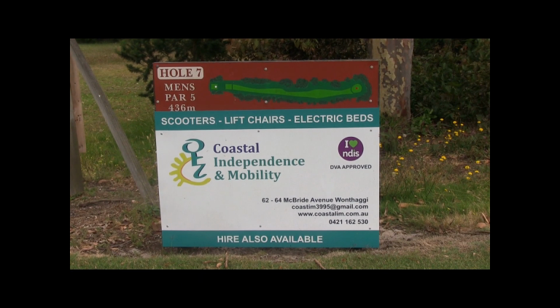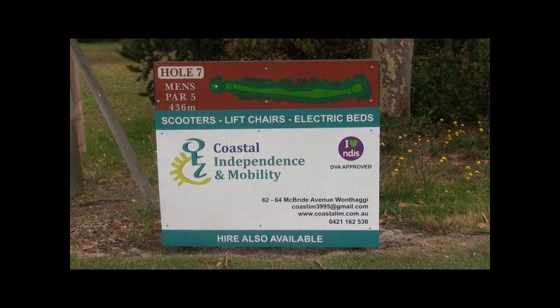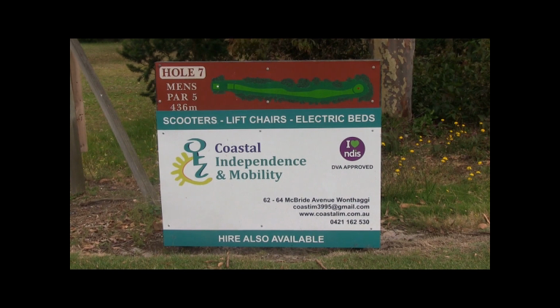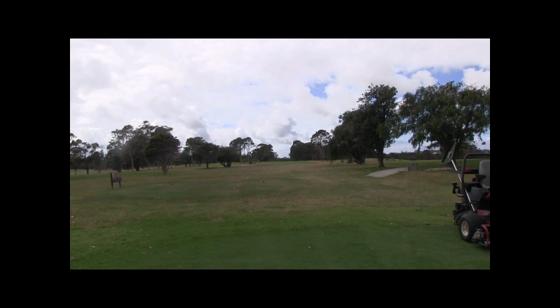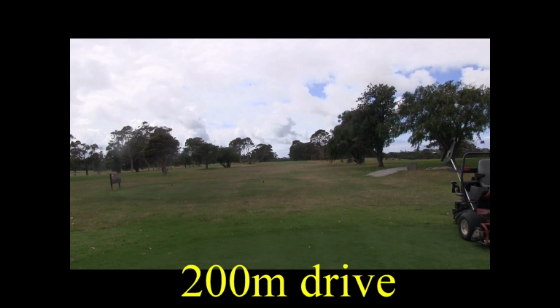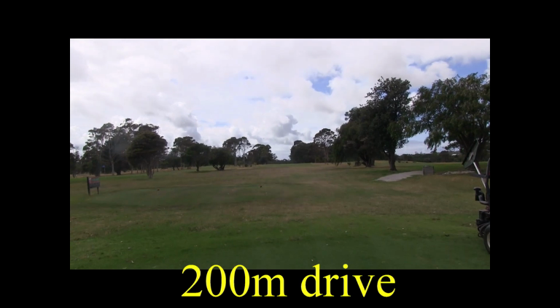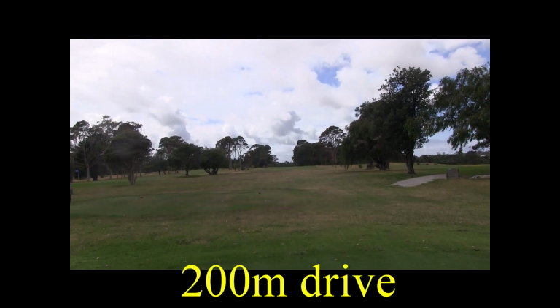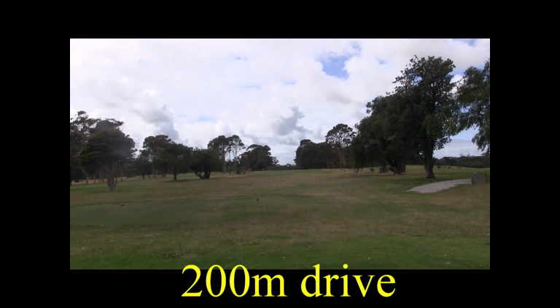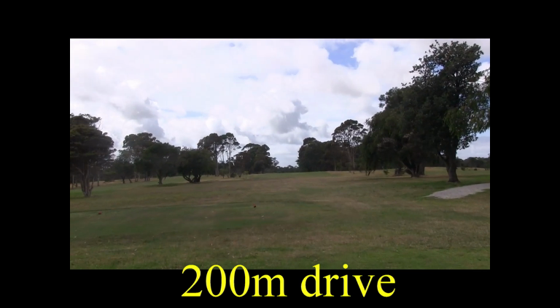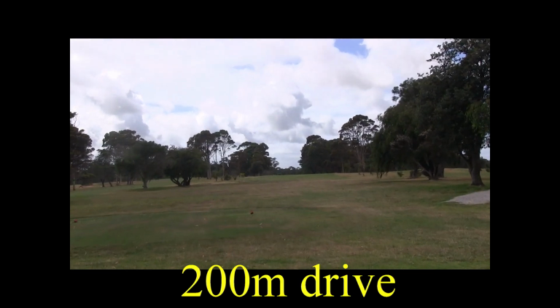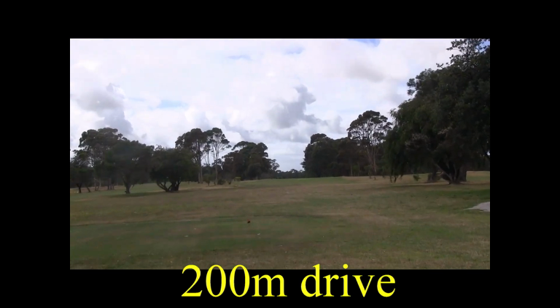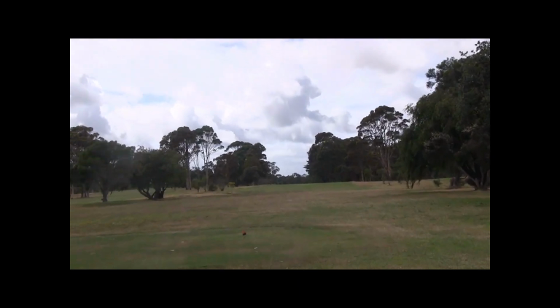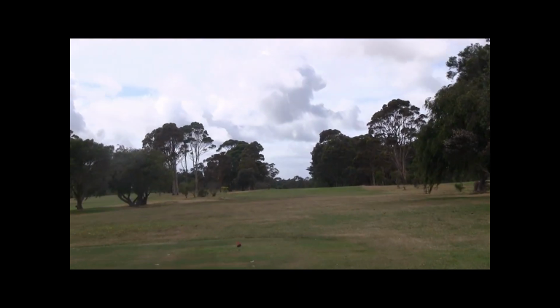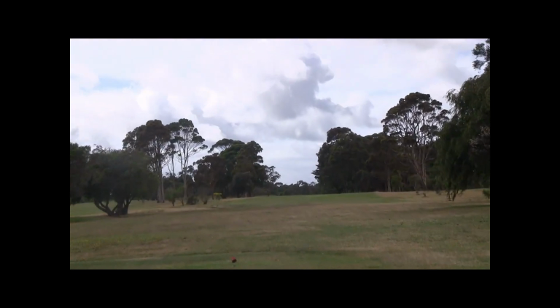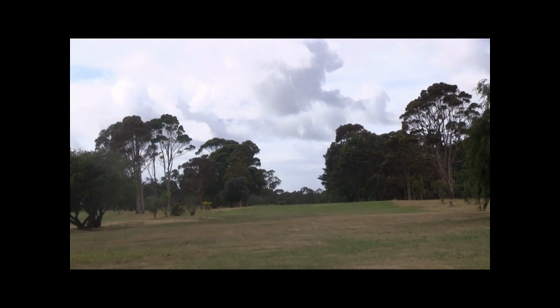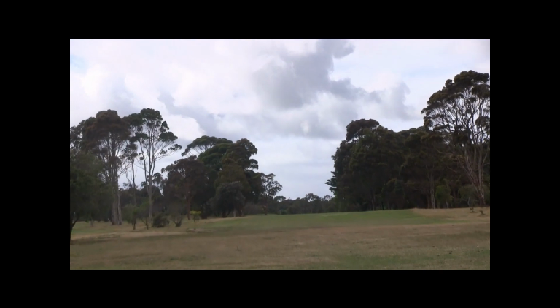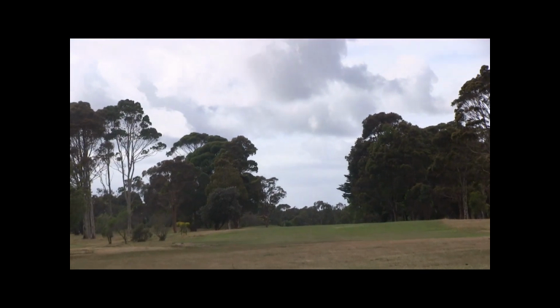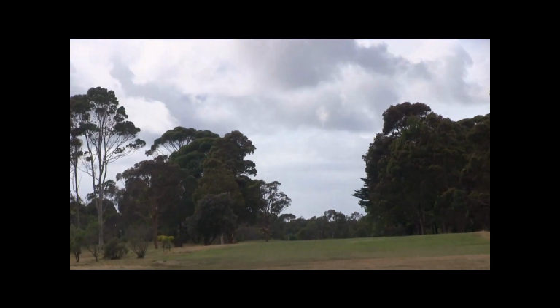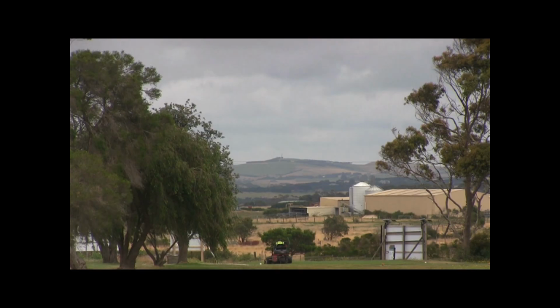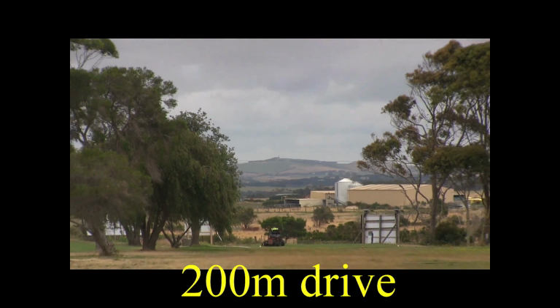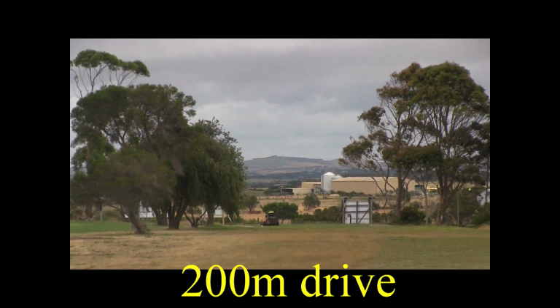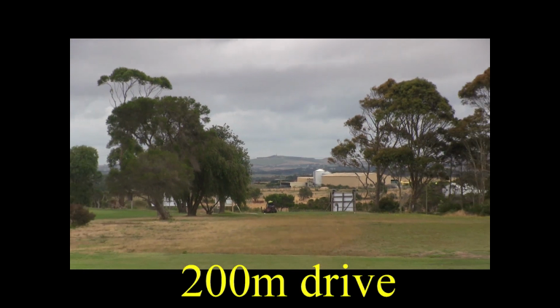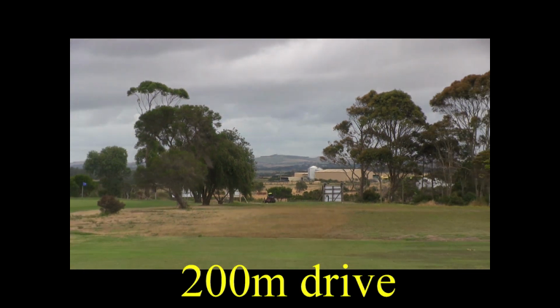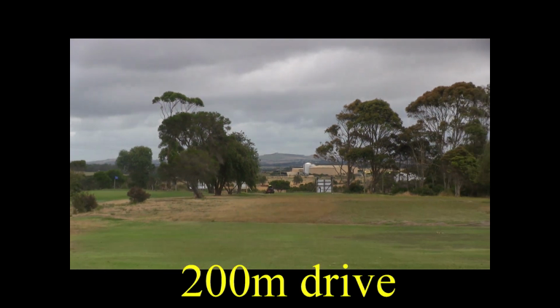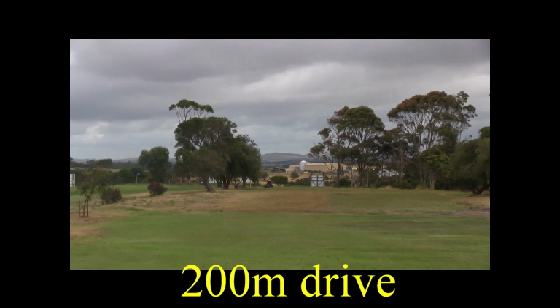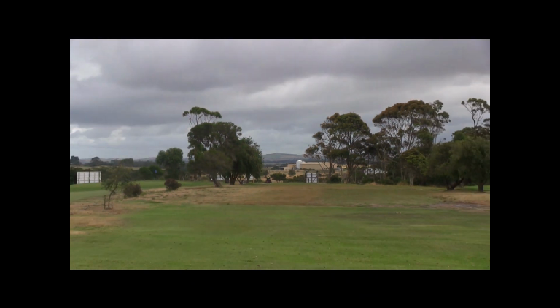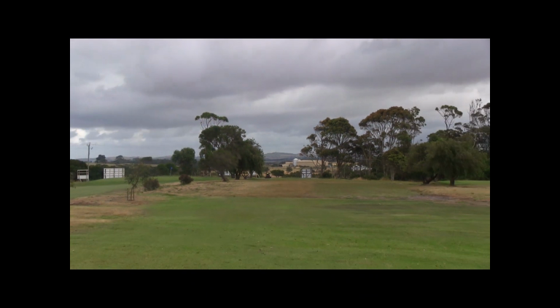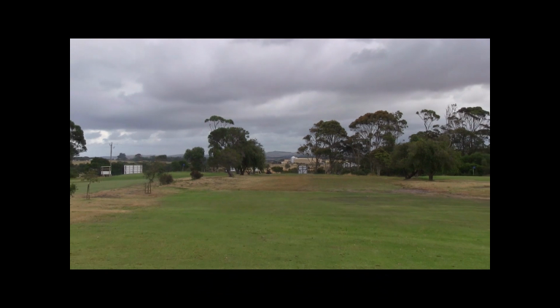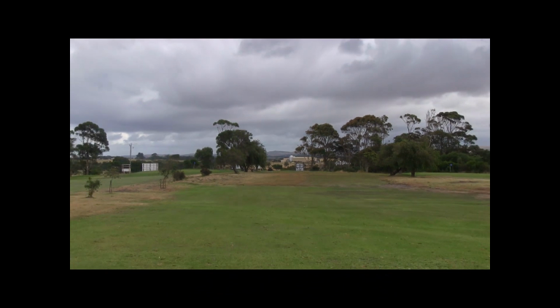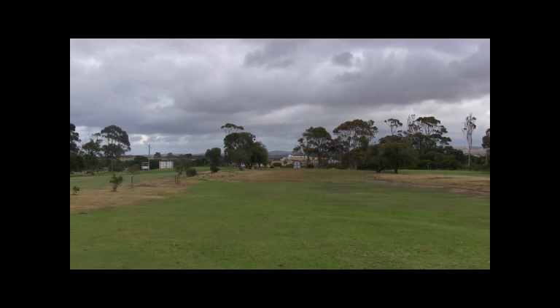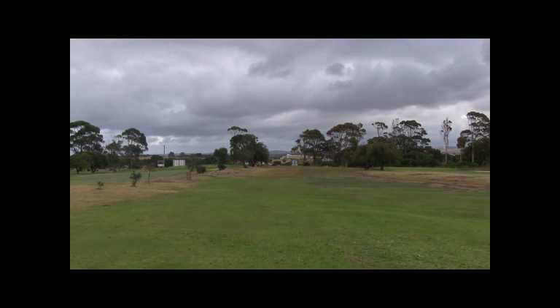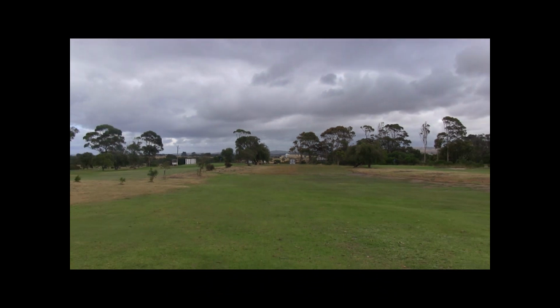The 7th is a par five of 436 metres, a slight dogleg to the left. You've got an uphill tee shot here, but you're in between two other fairways. So open up your shoulders and go for it. Once you go over the top of that hill, the fairway opens up nicely.